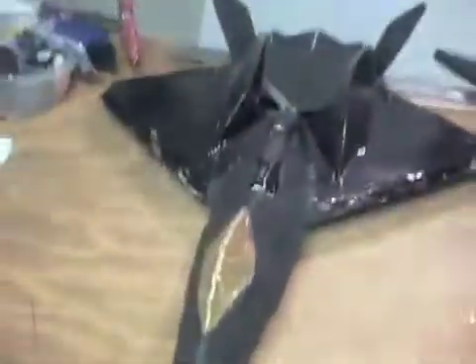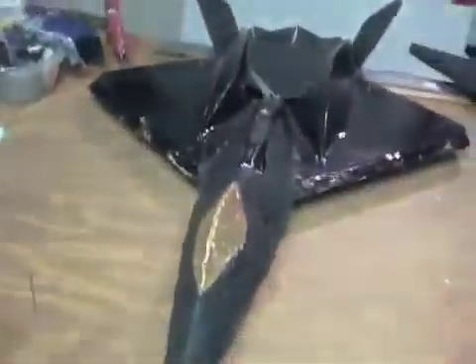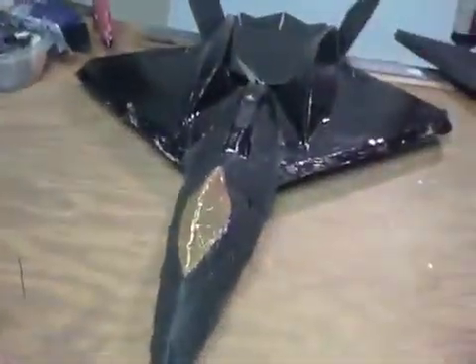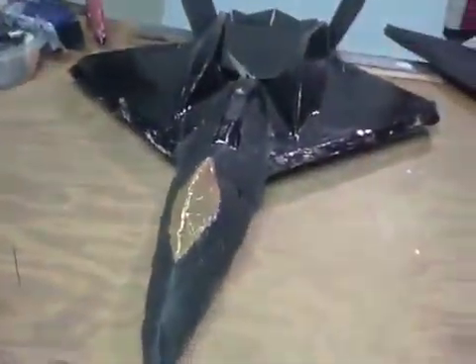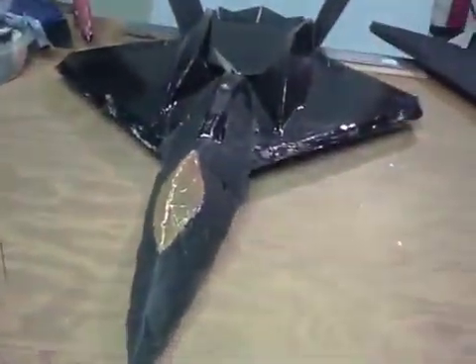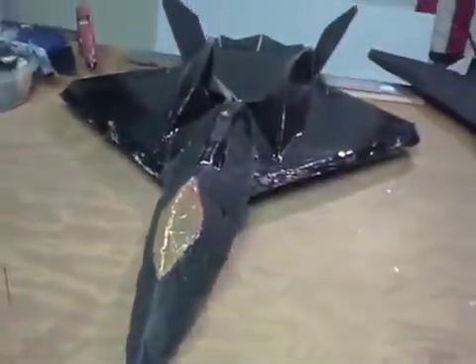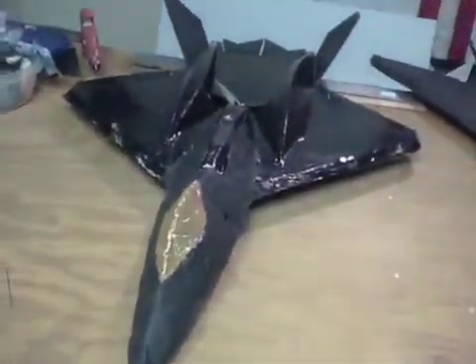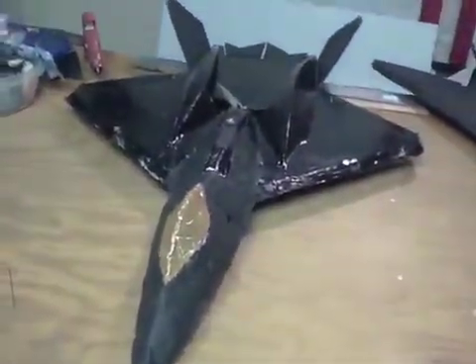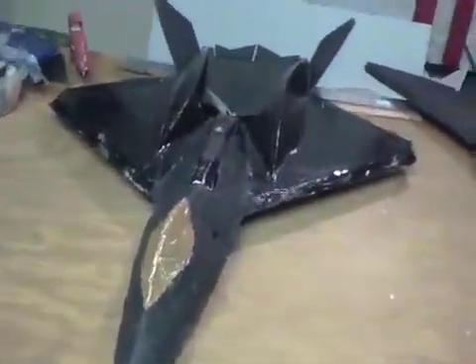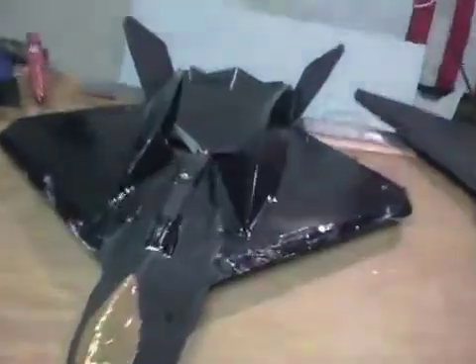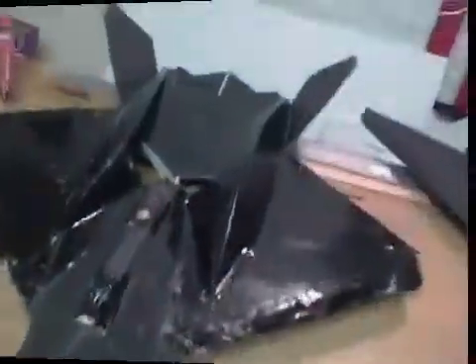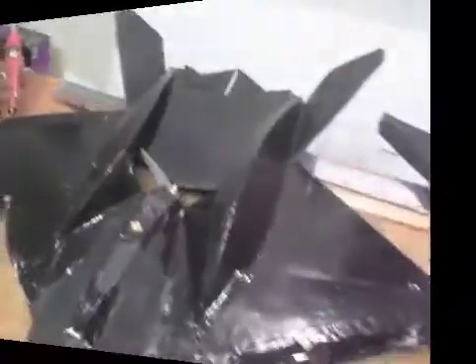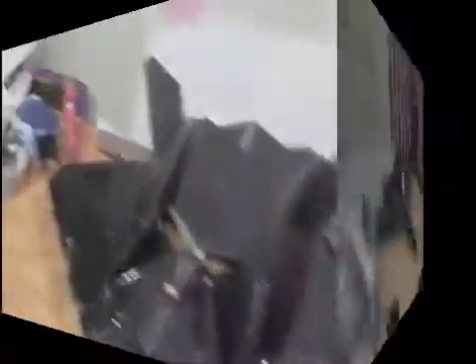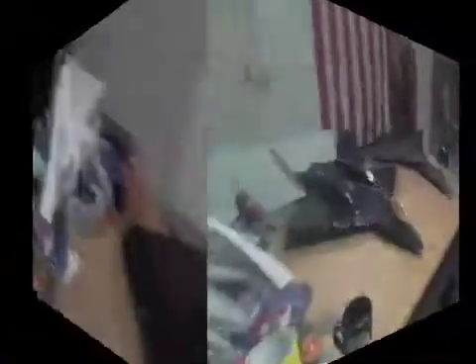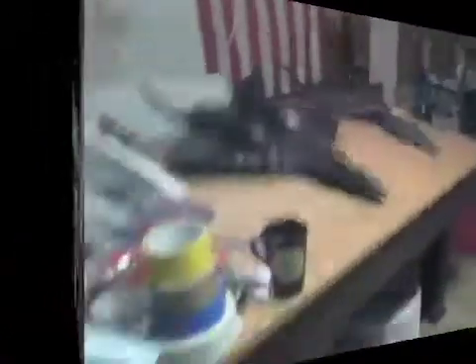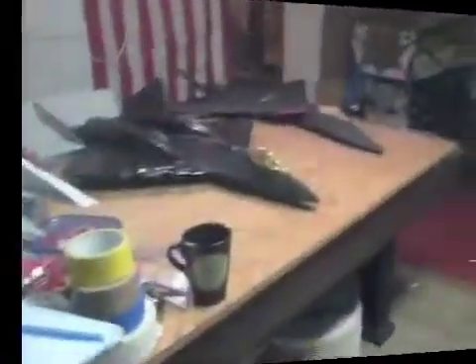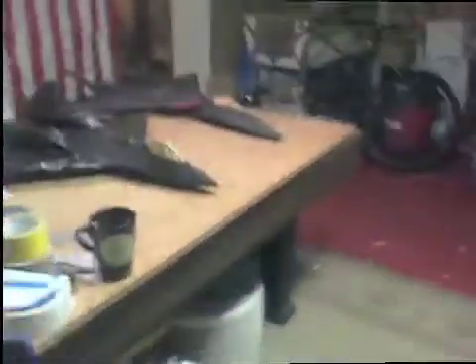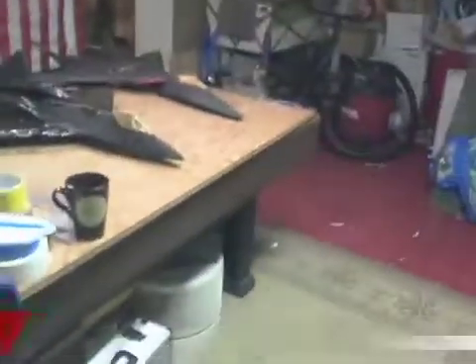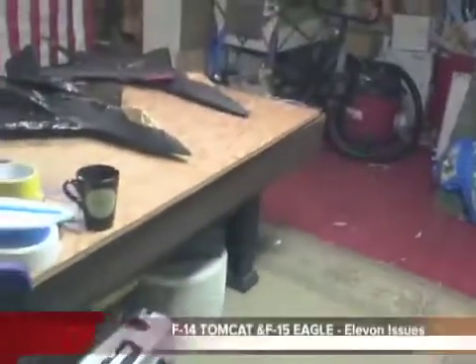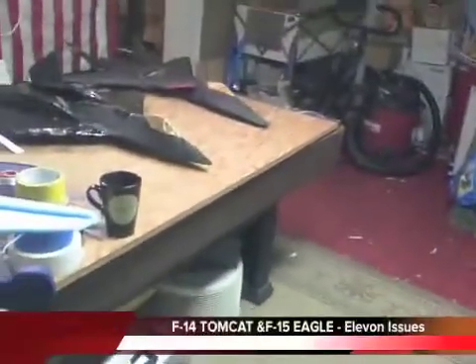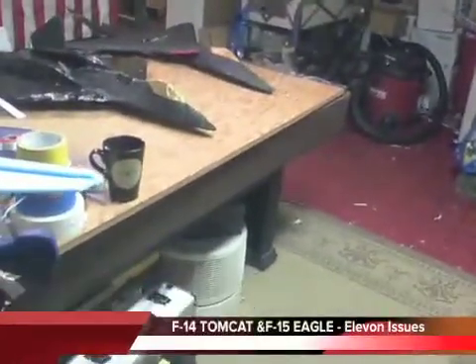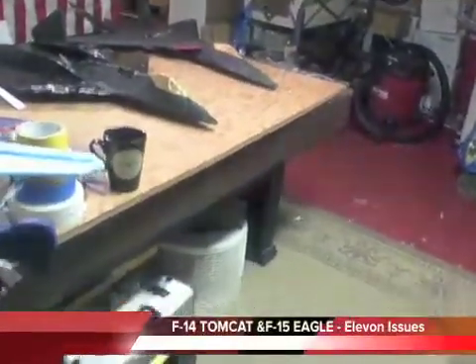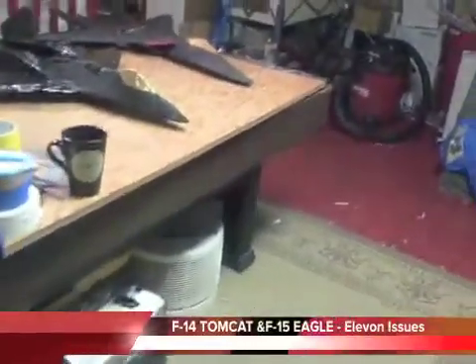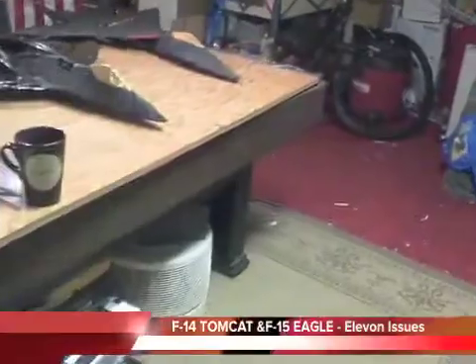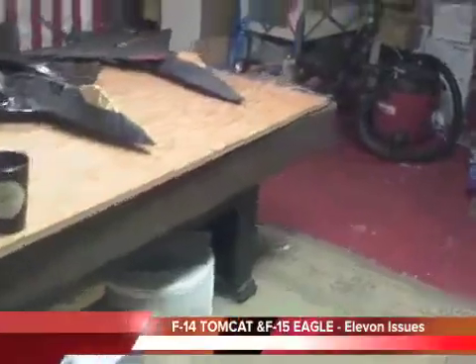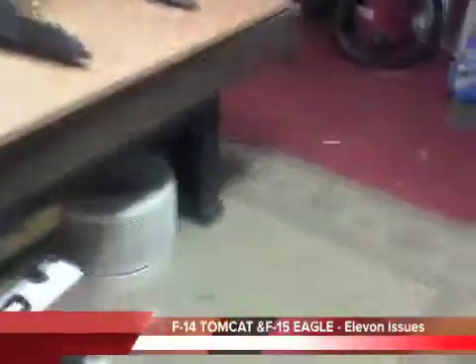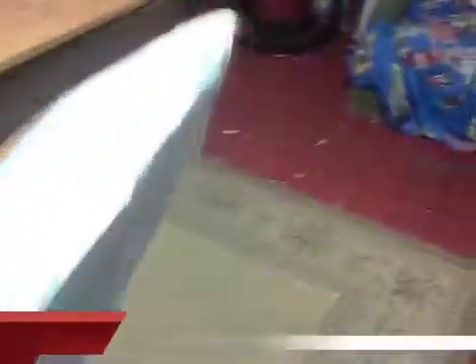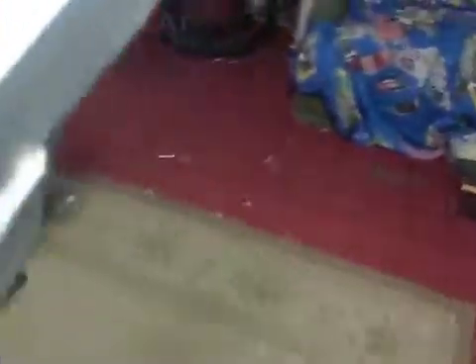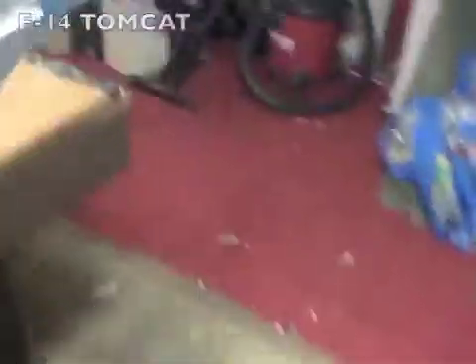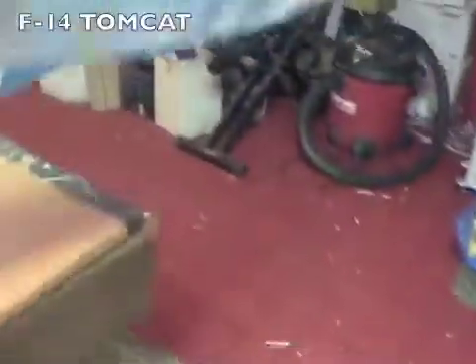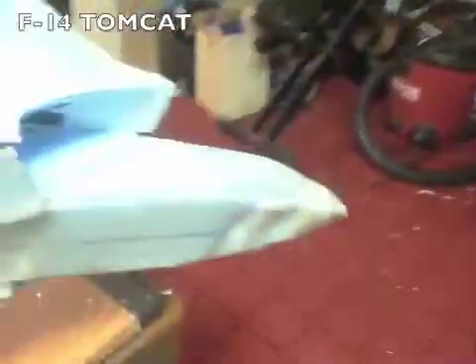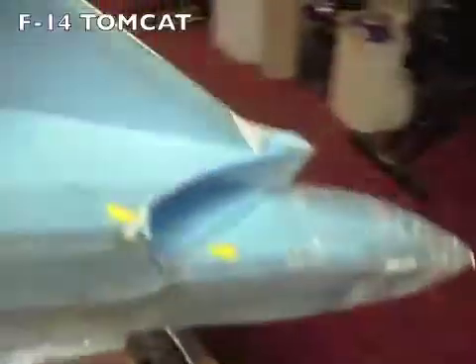Anyway, that's the setup on those. Very briefly, I want to show you what I've done with the F-14 and also on the F-15, where there were some control surface issues.